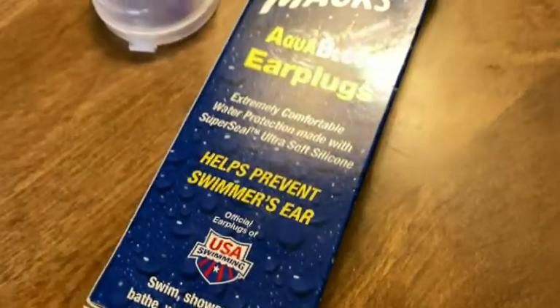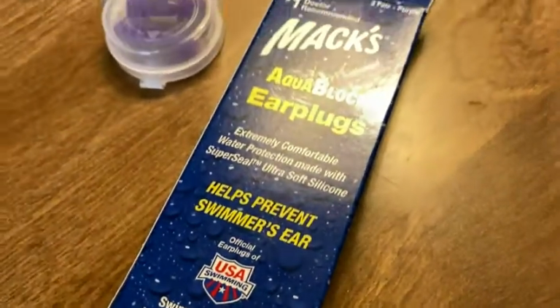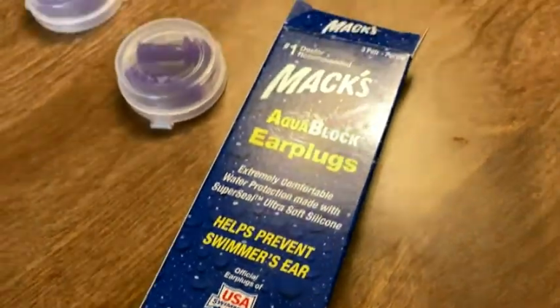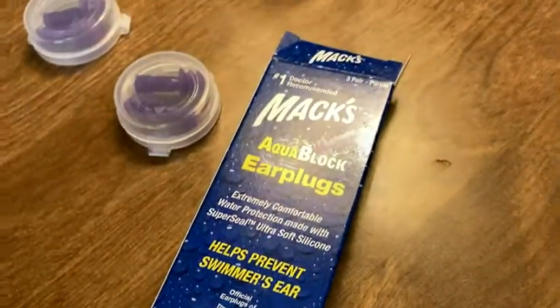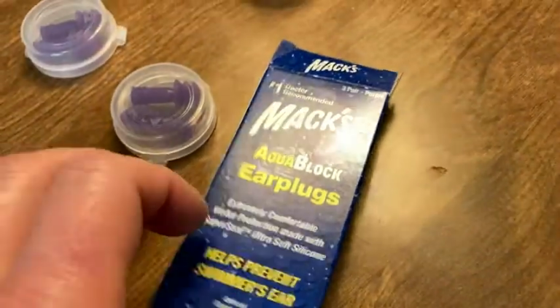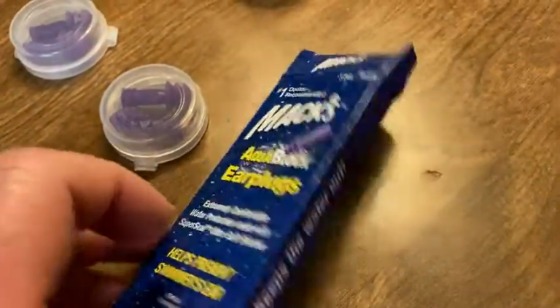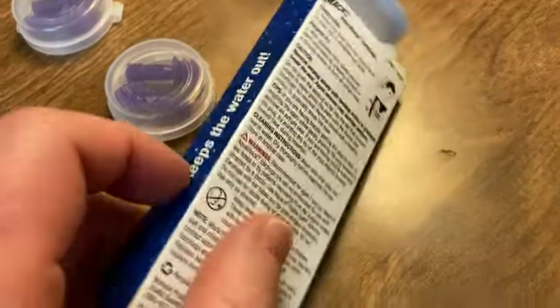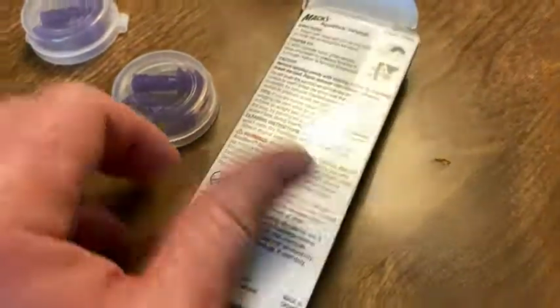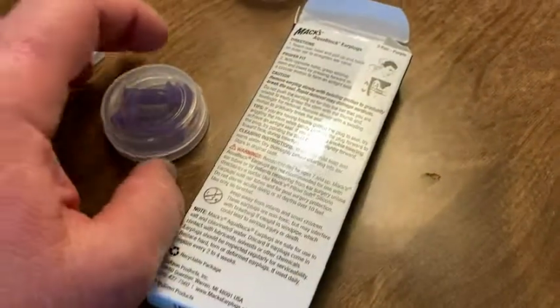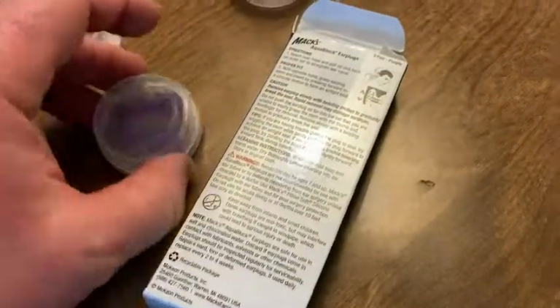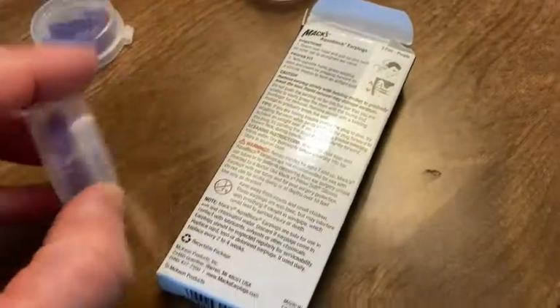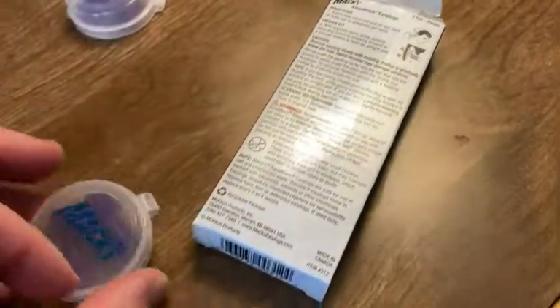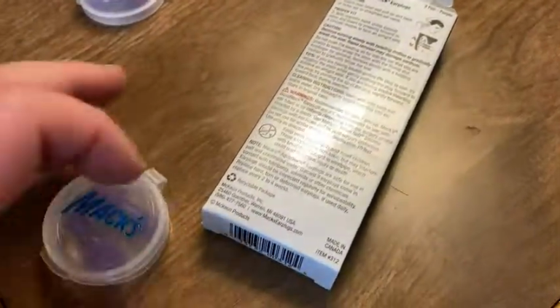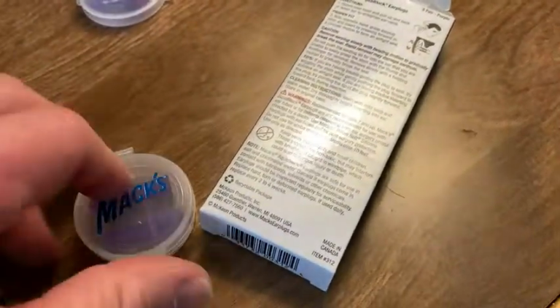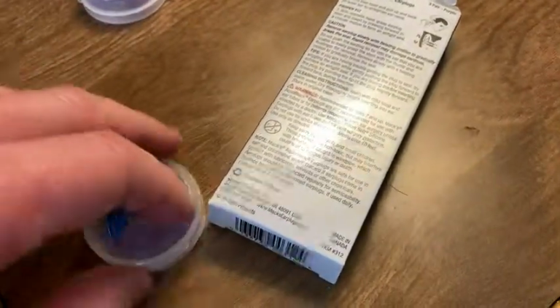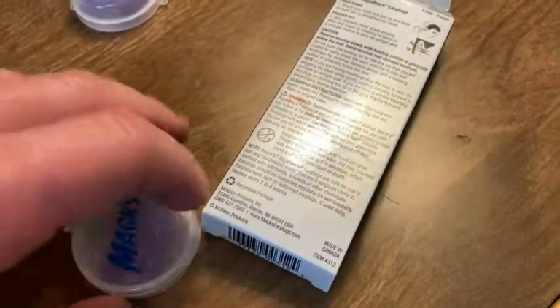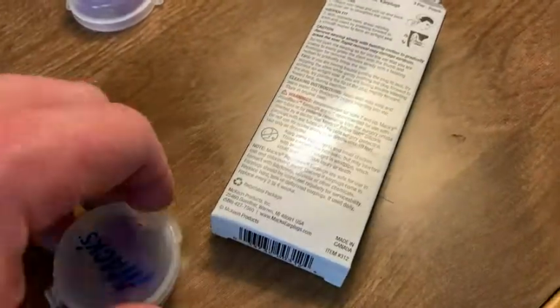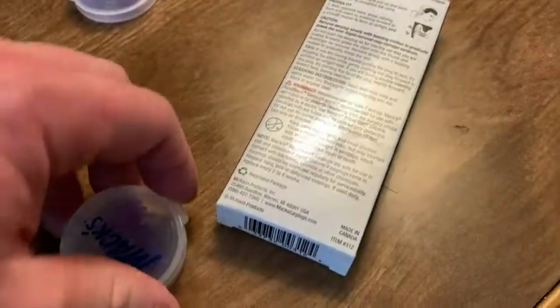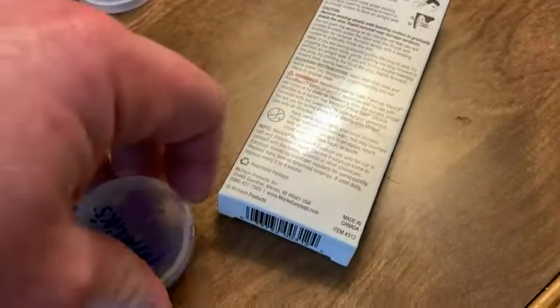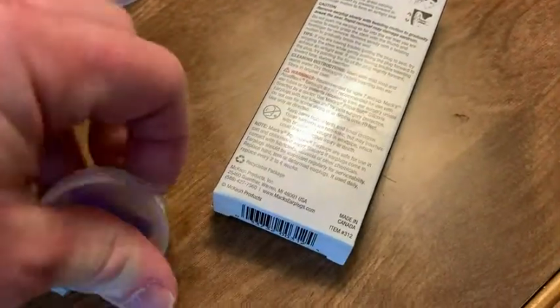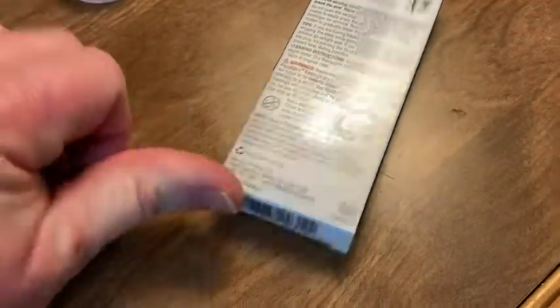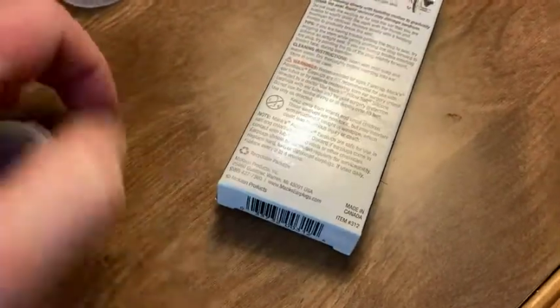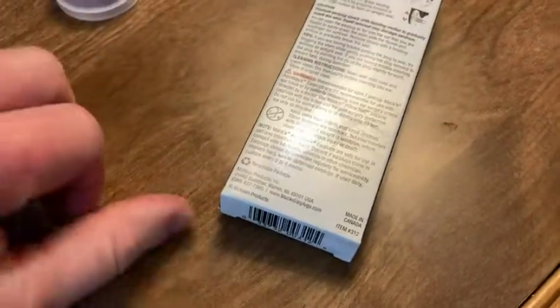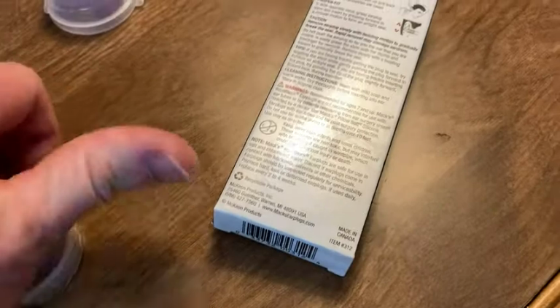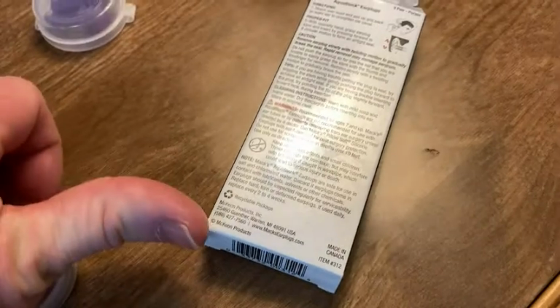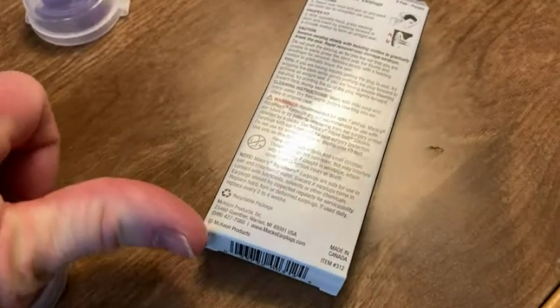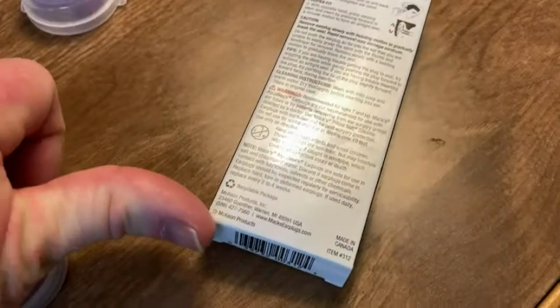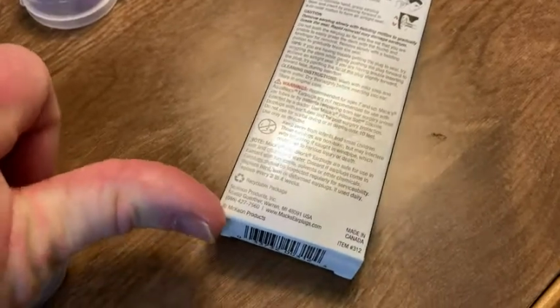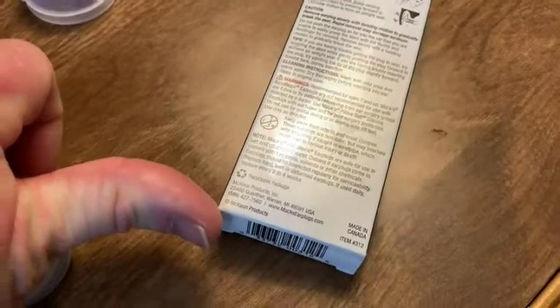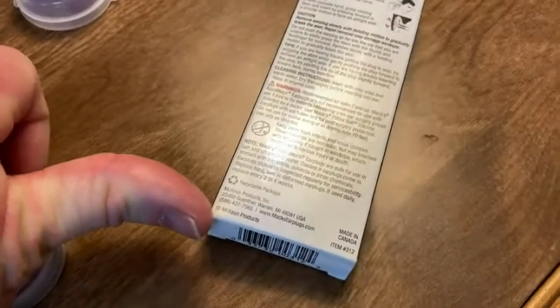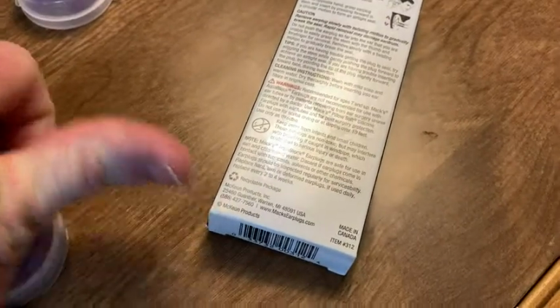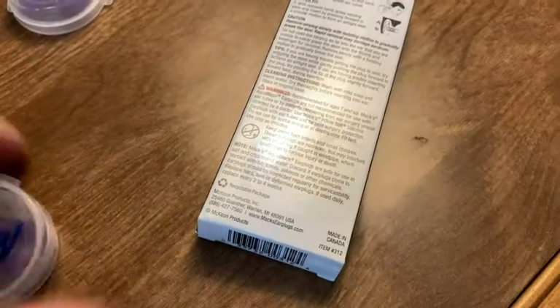These are pretty good earplugs. I've used them before and I just had to get some more. Even though I just got these, I have used these in the past.